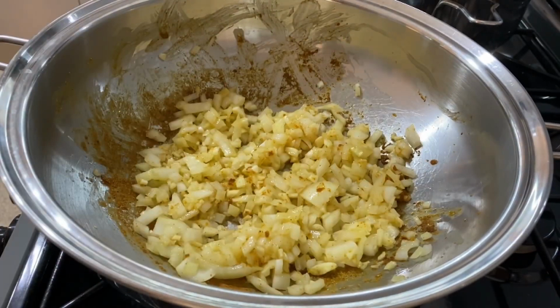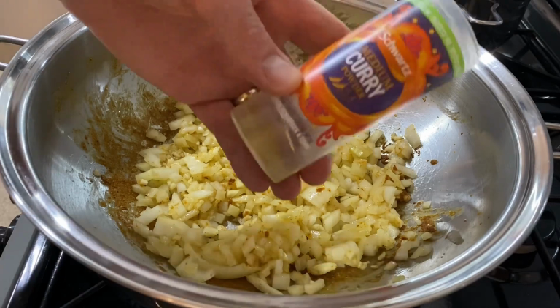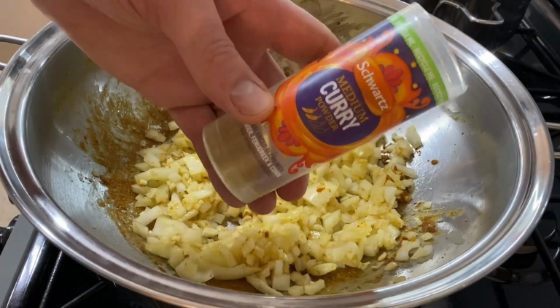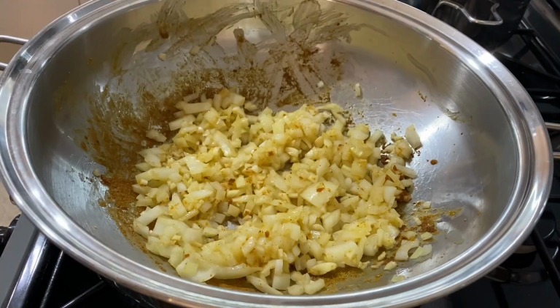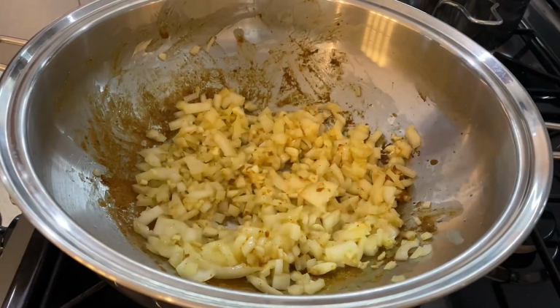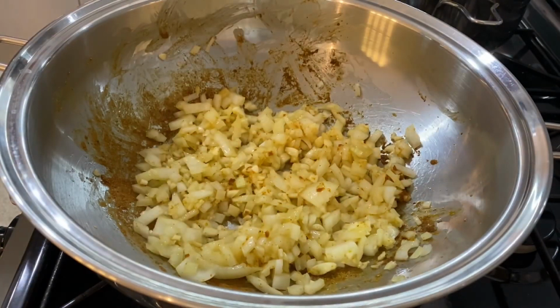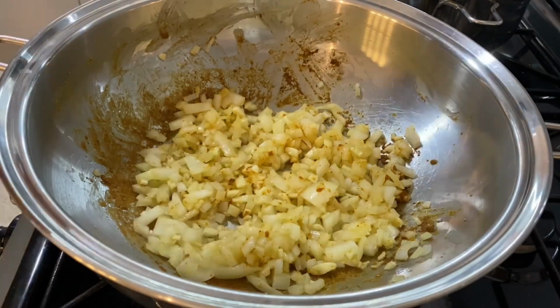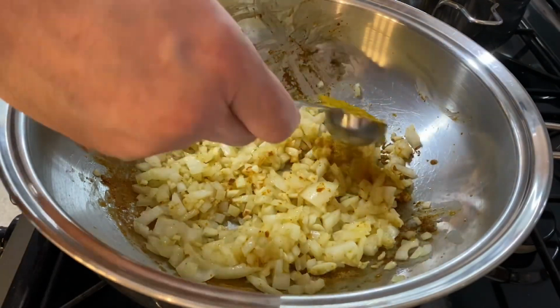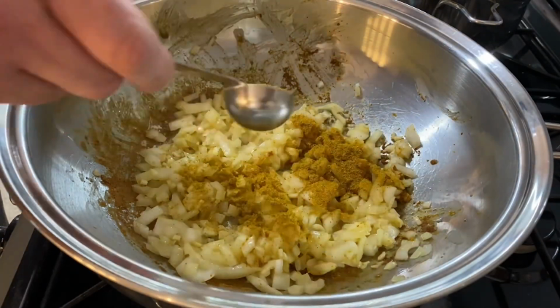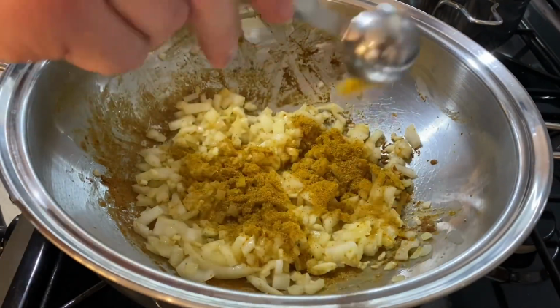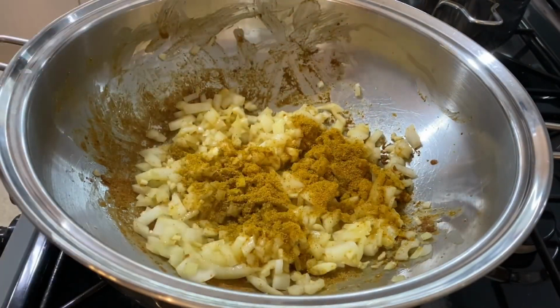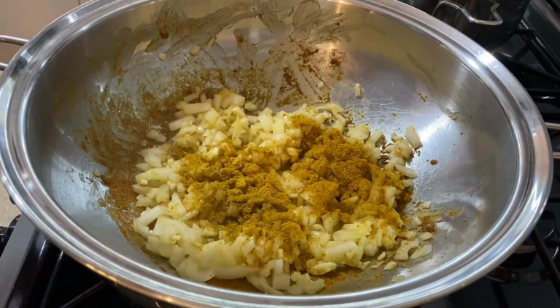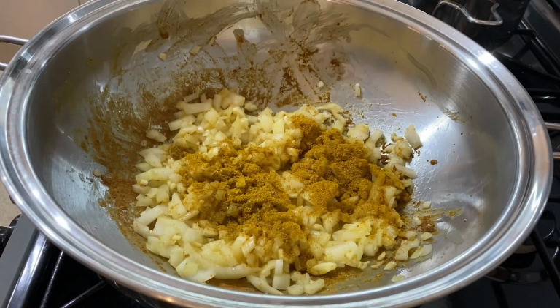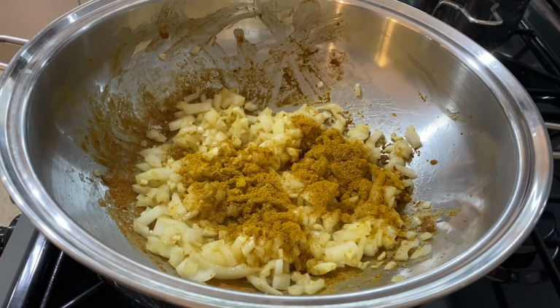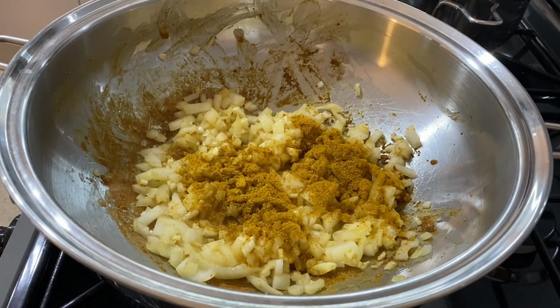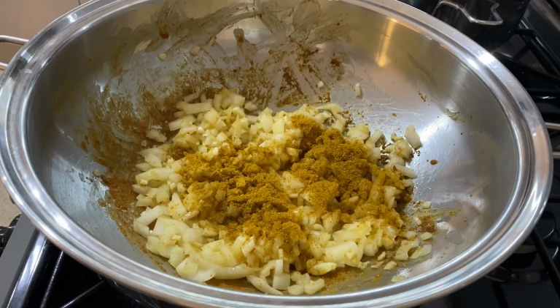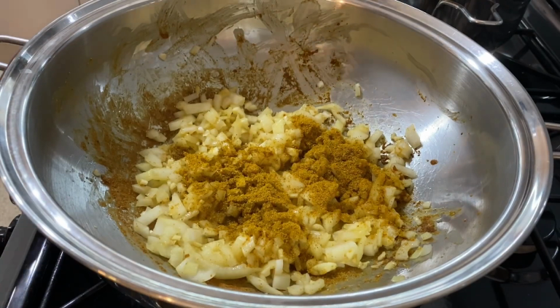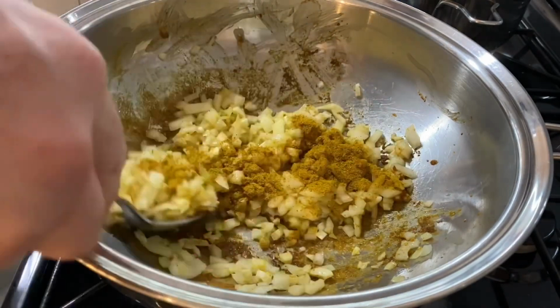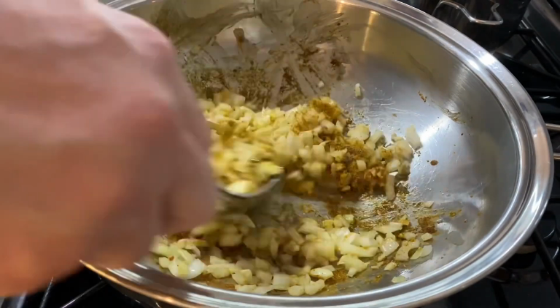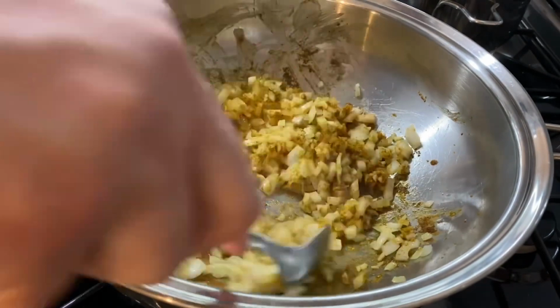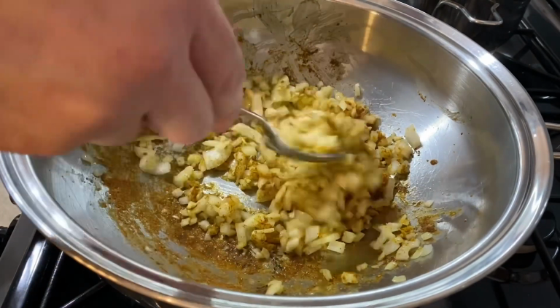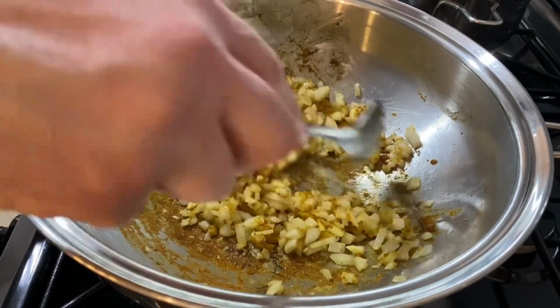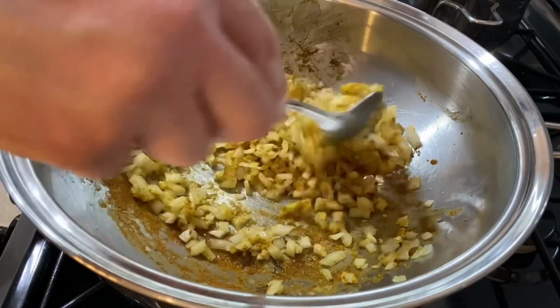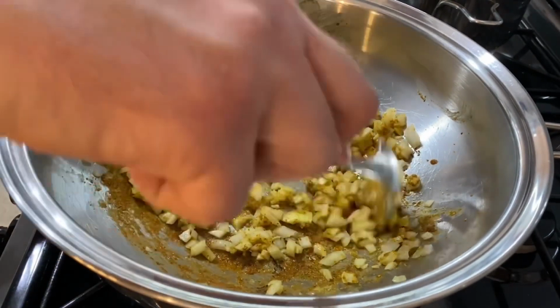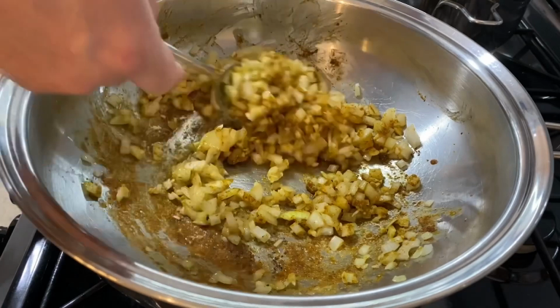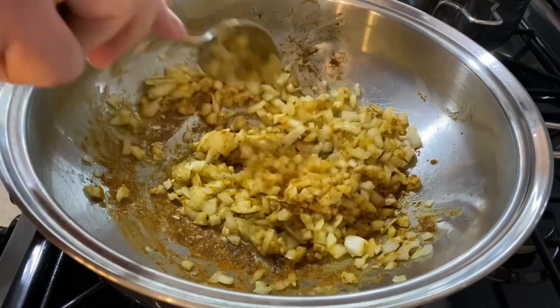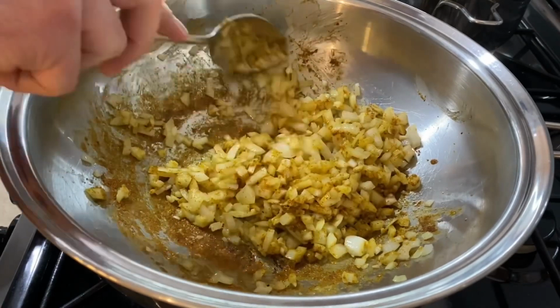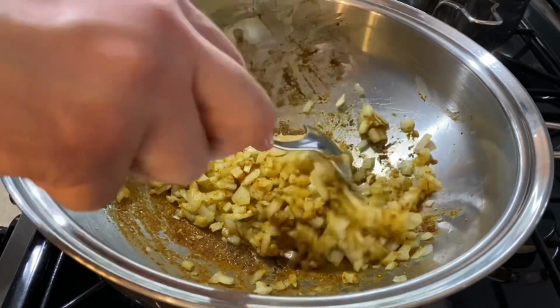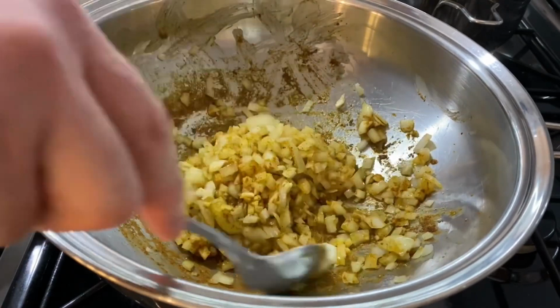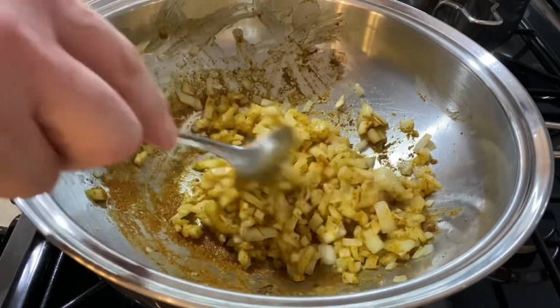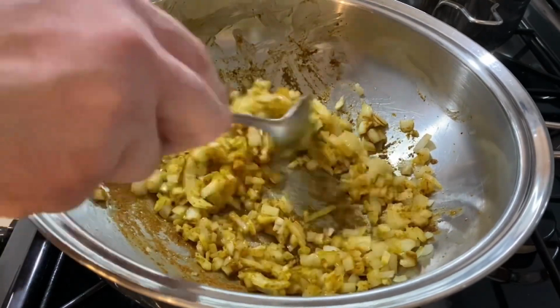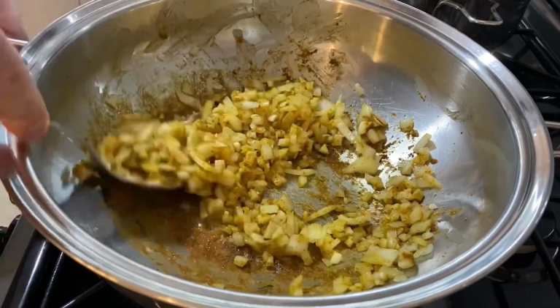Once the onion has browned, we're going to add some curry powder — one tablespoon. Give that a really good mix to bring out all those beautiful flavors.